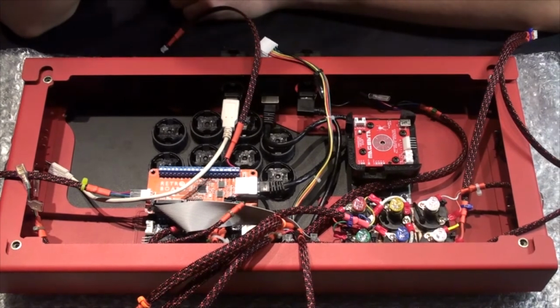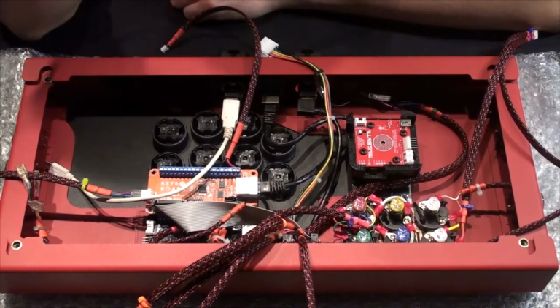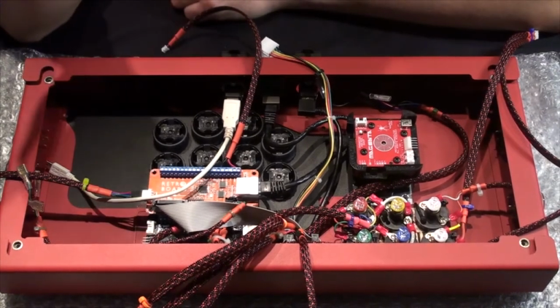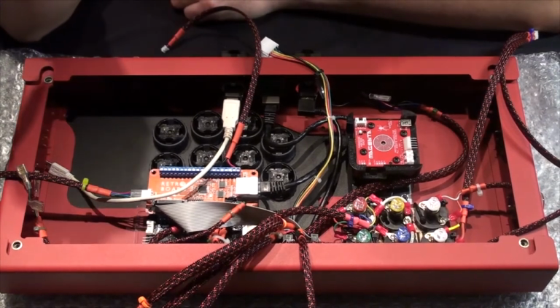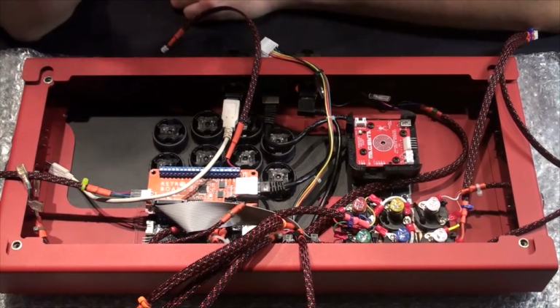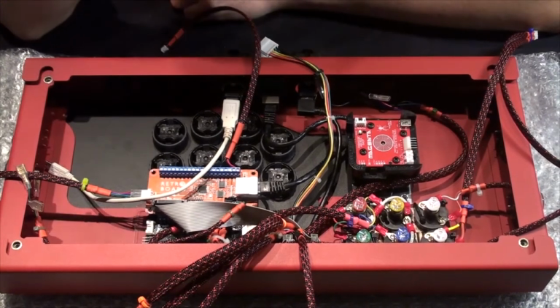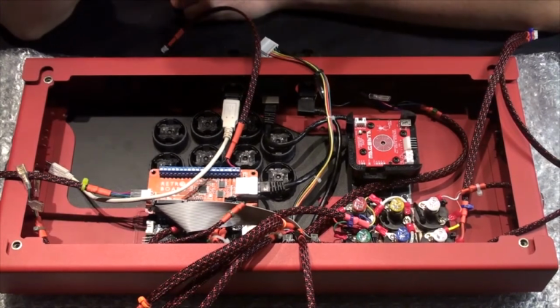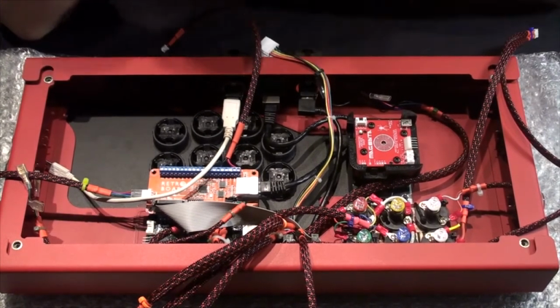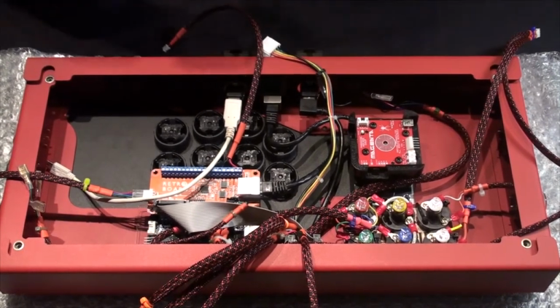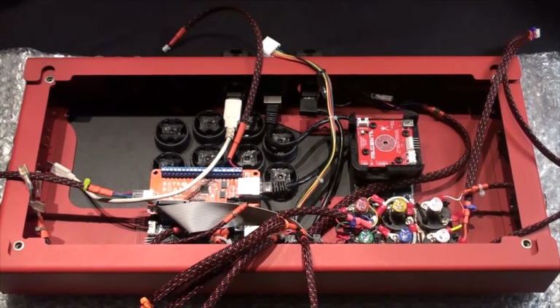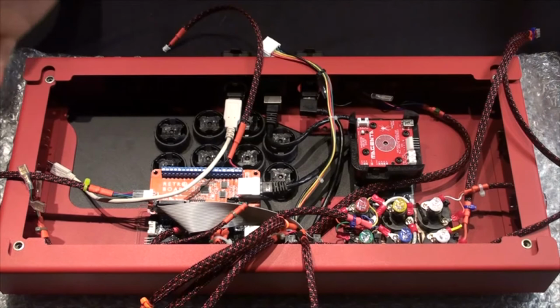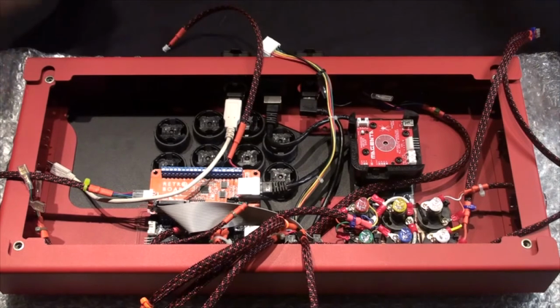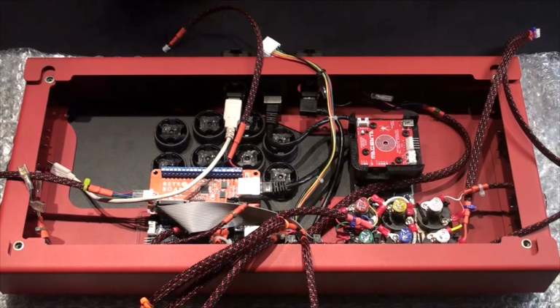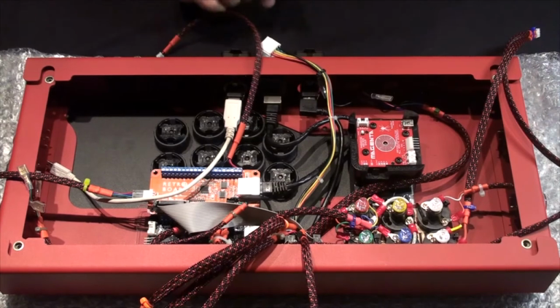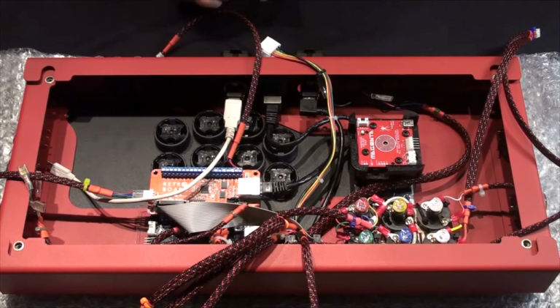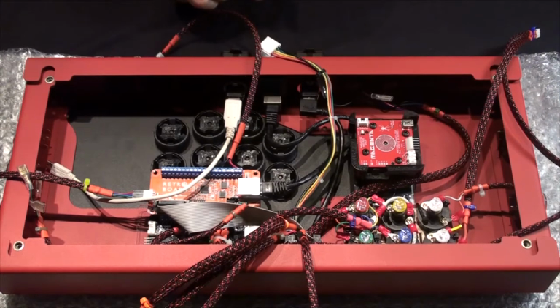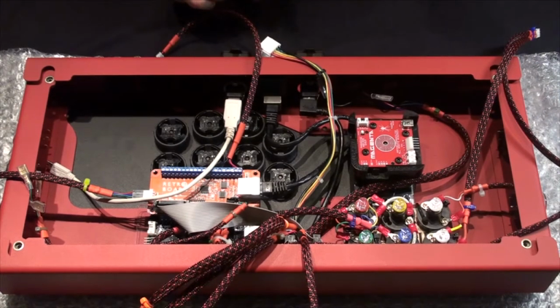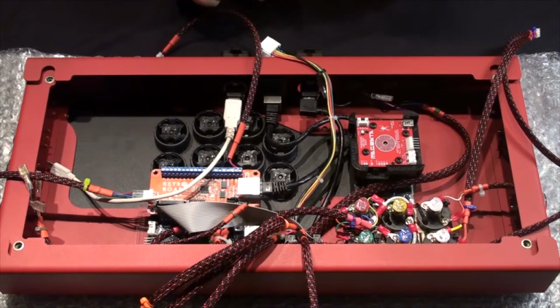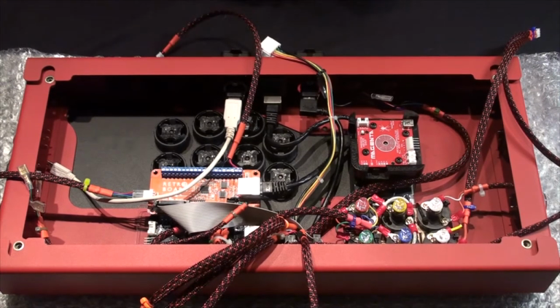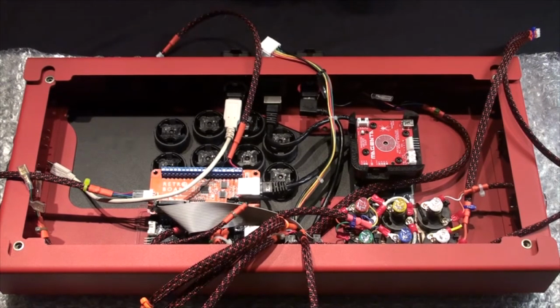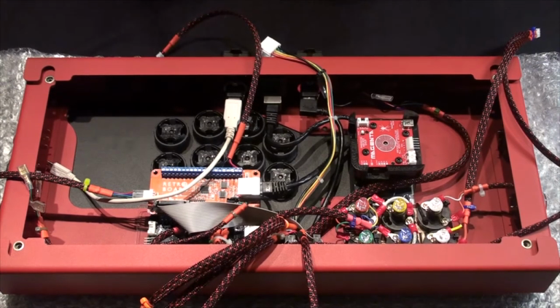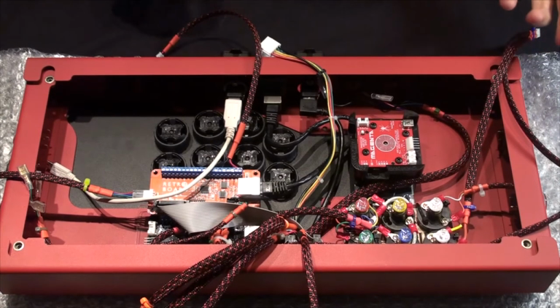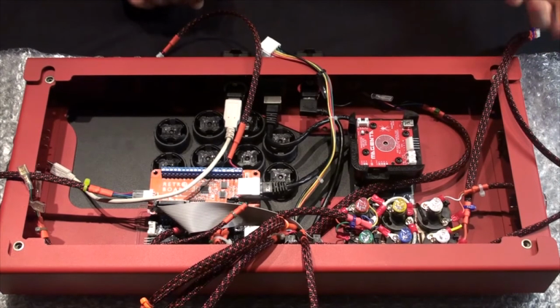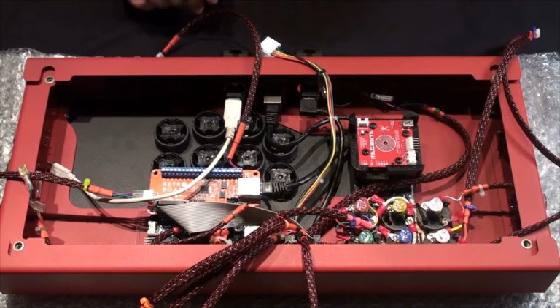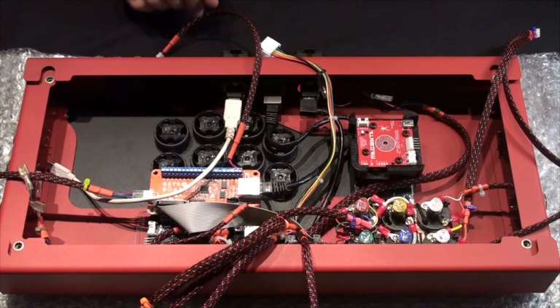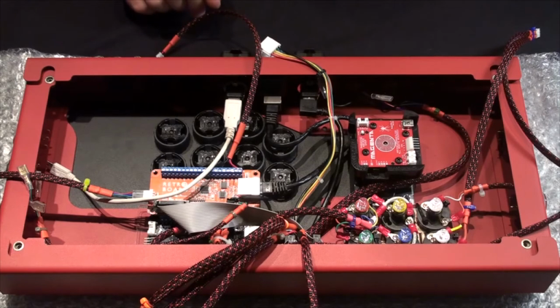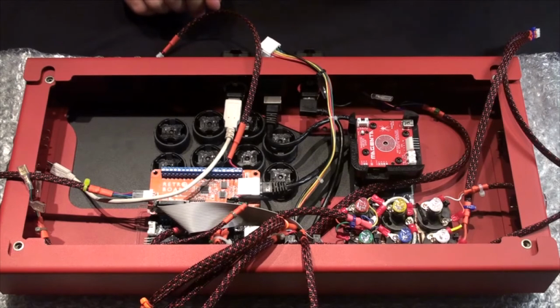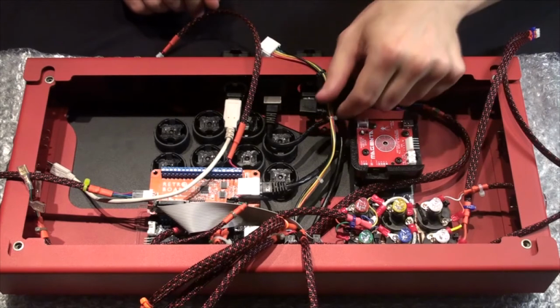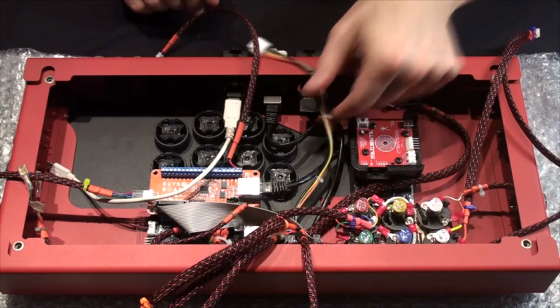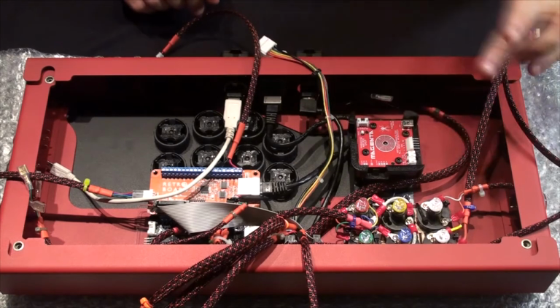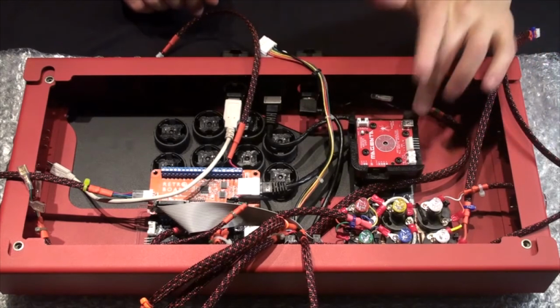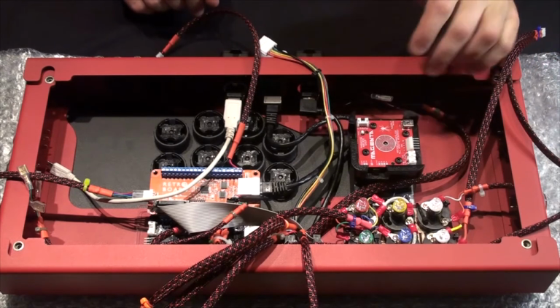I've done some wire threading. It's still a mess — of course, it's going to be a mess with this many wires. But let's get started on how to connect things. Let's start with our joystick.